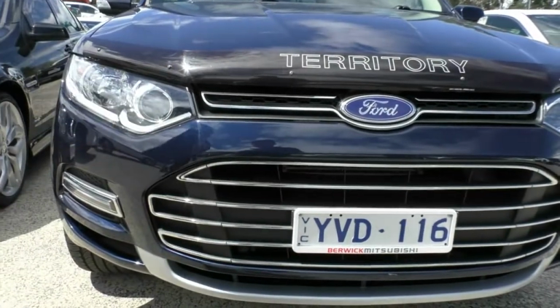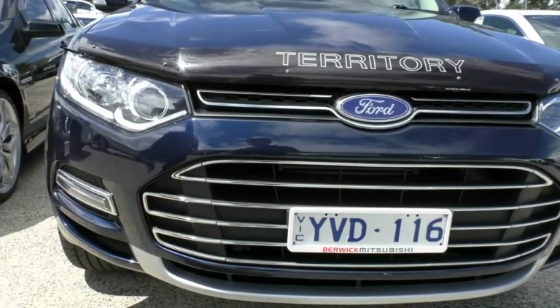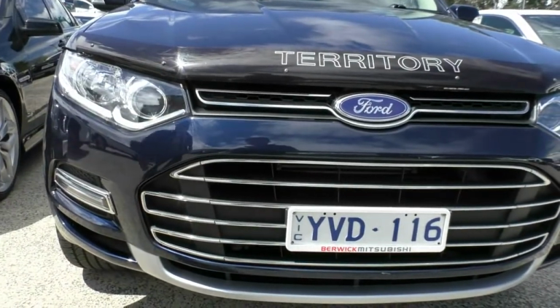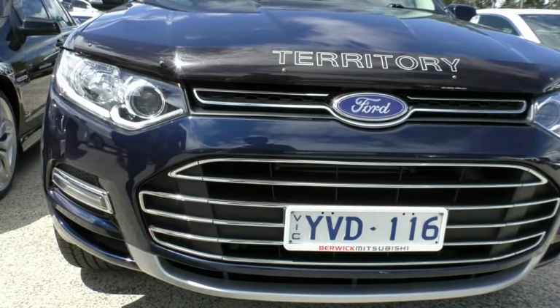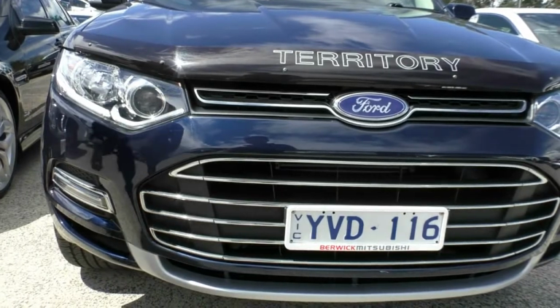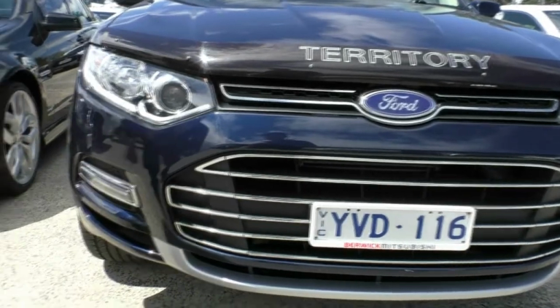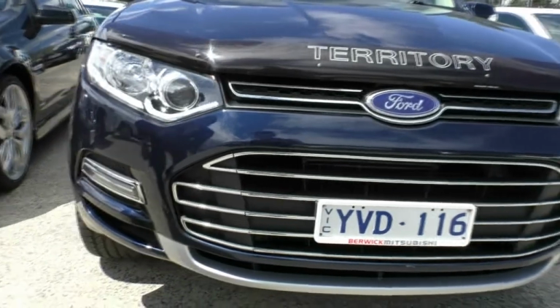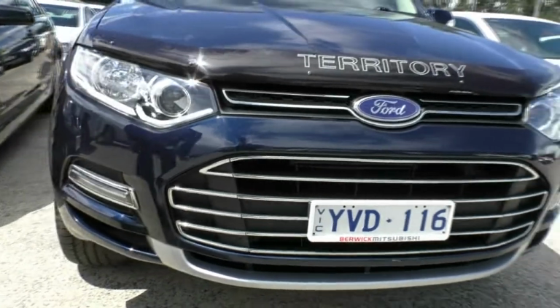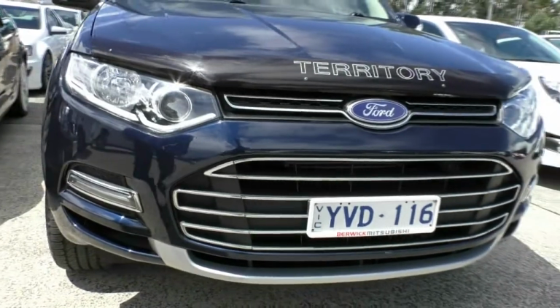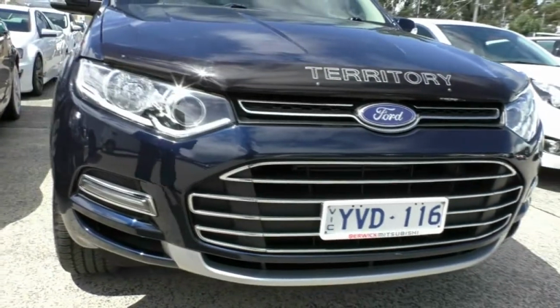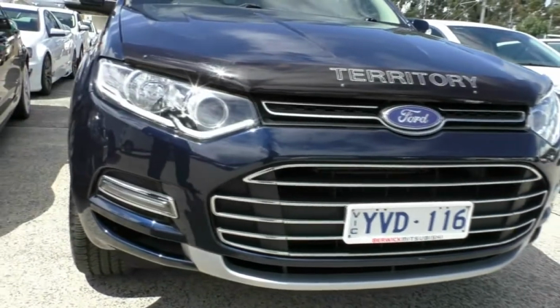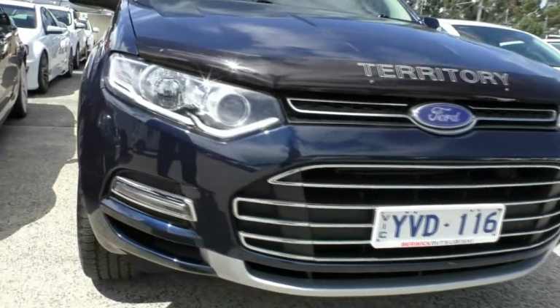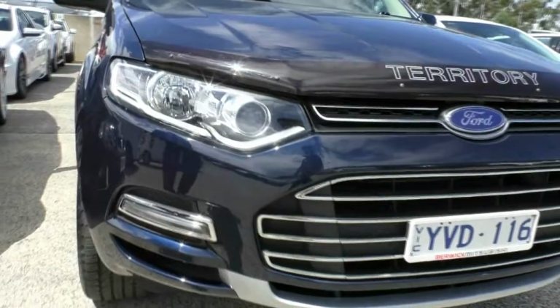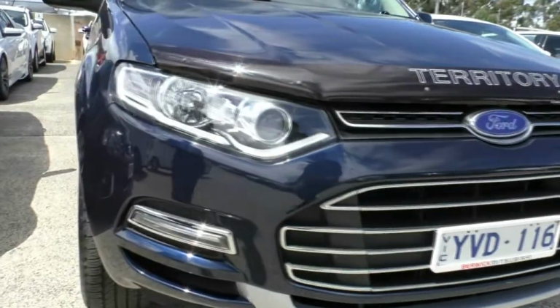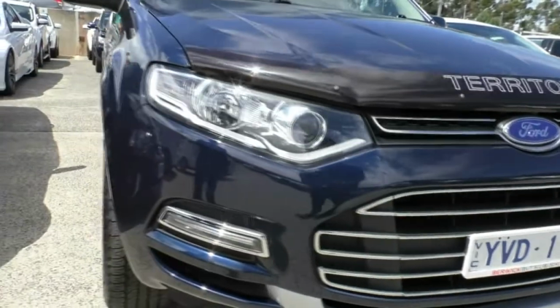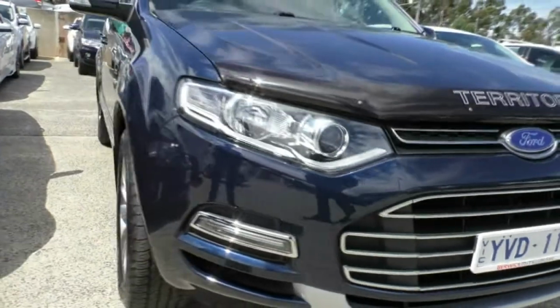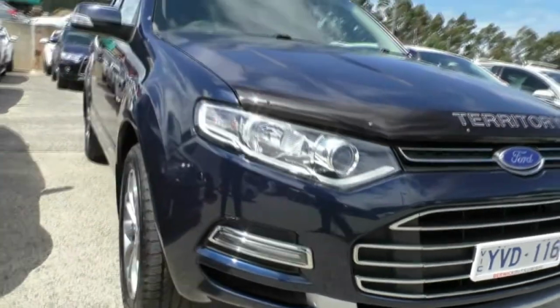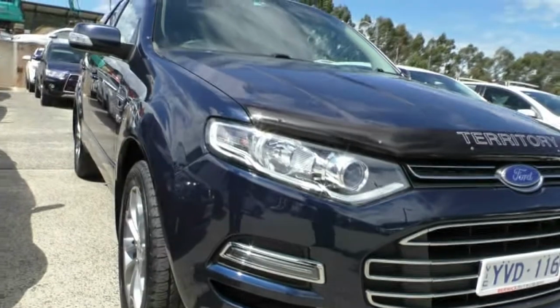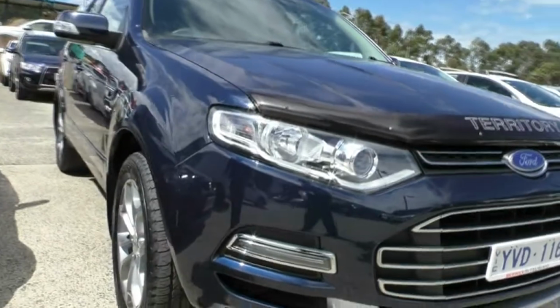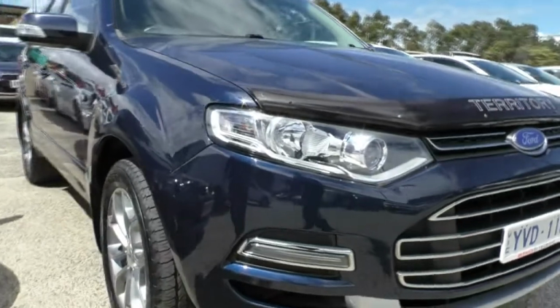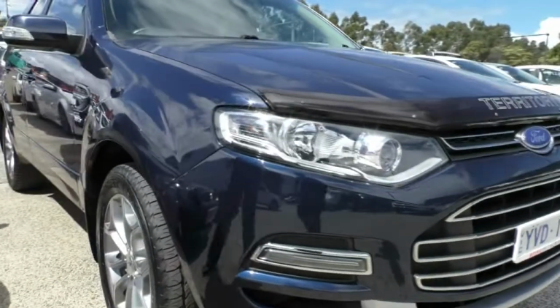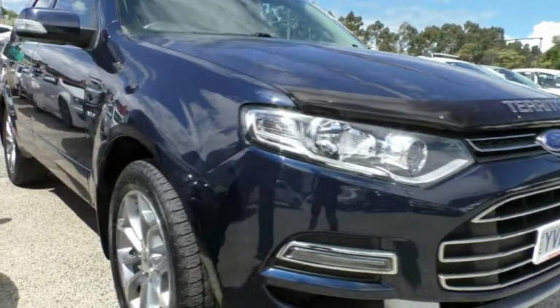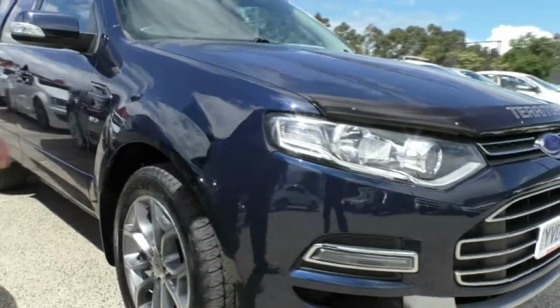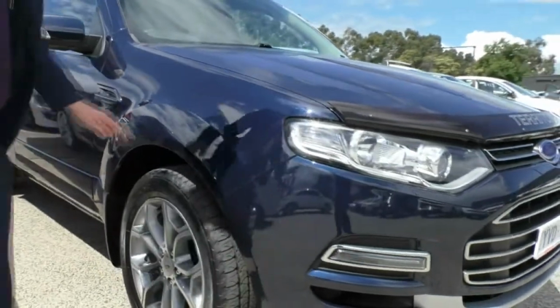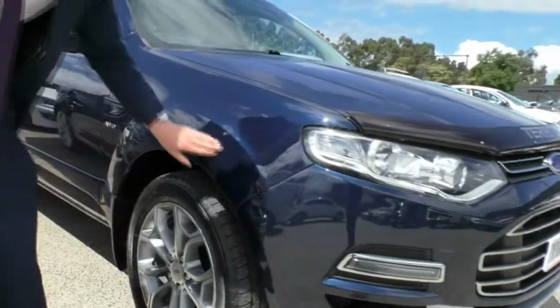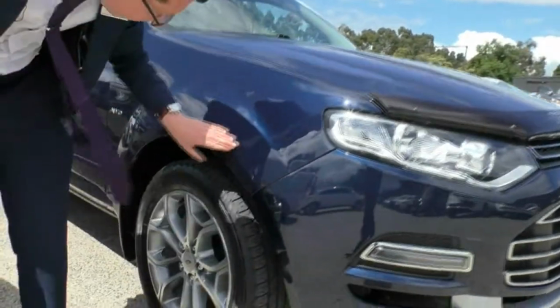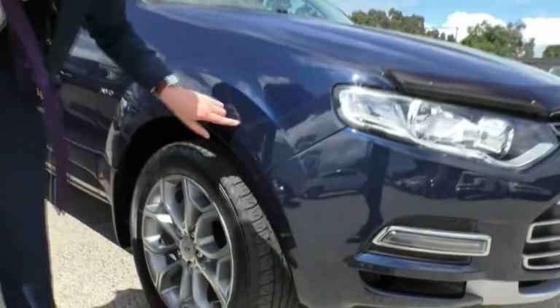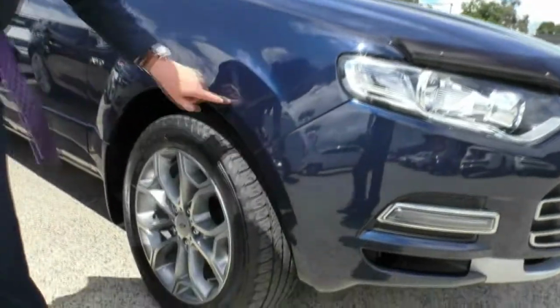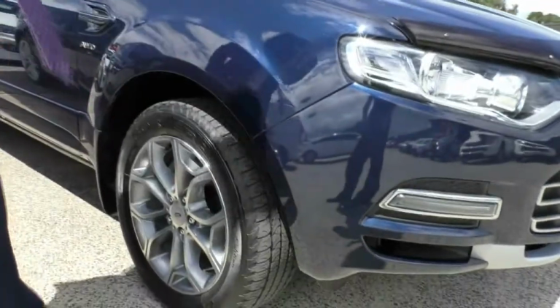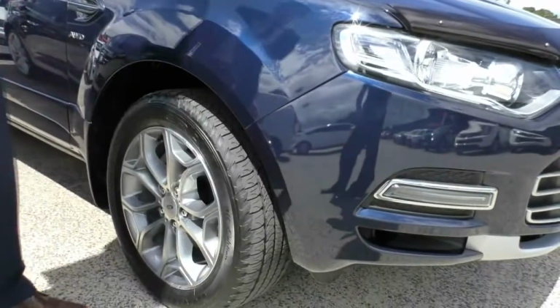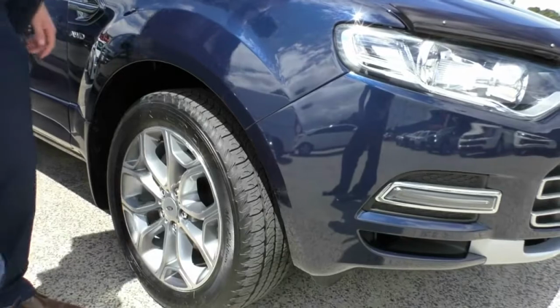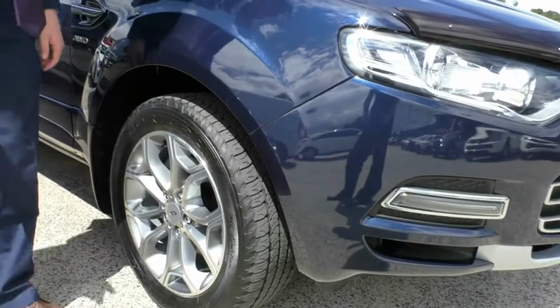There are two stone chips I've found with touch-up on them, and I only found them because it's a dark colour, it's a sunny day, and I got in really close looking for any imperfections I can point out for you. I've got another little touch-up down here too.